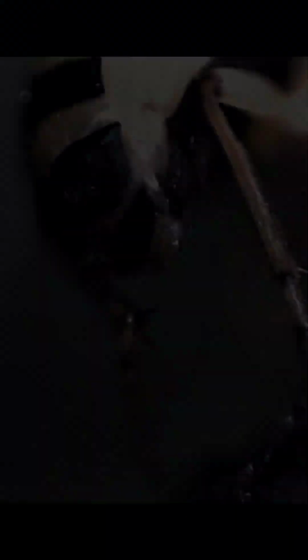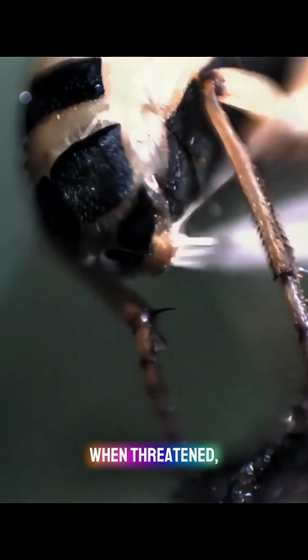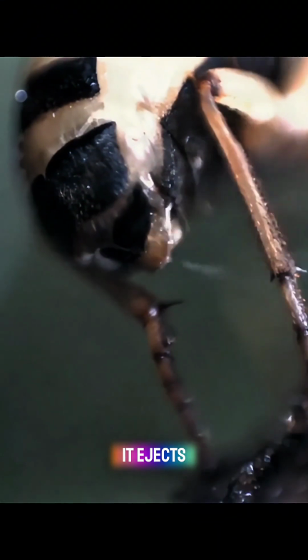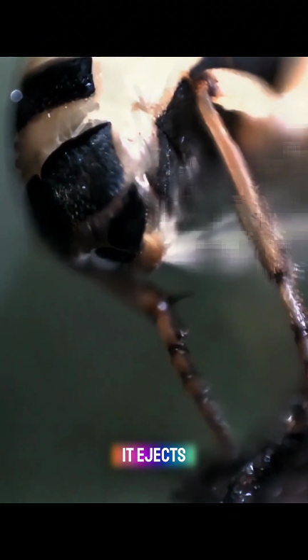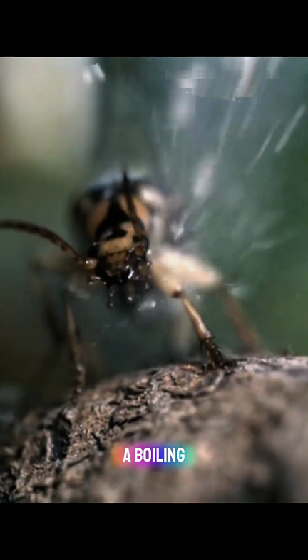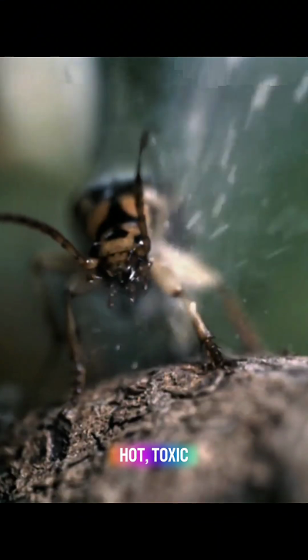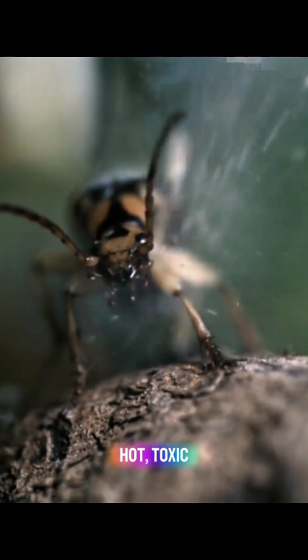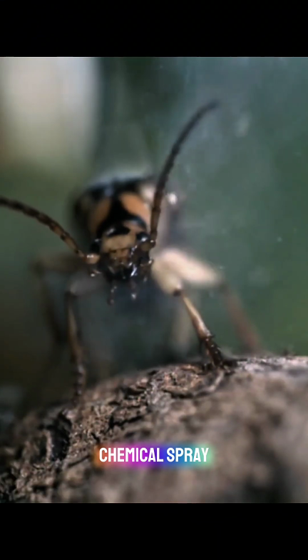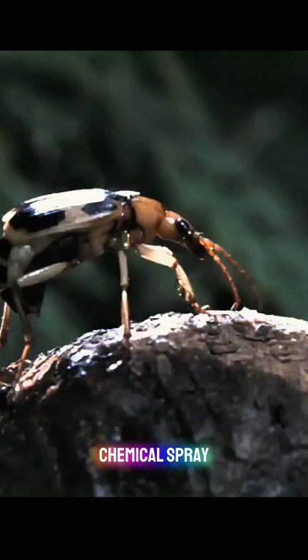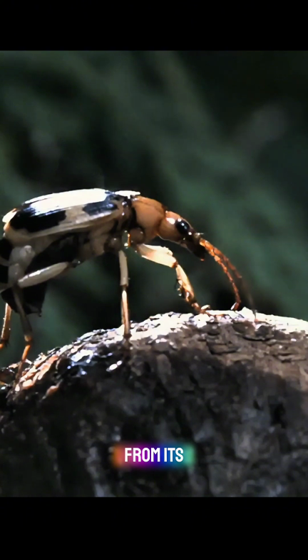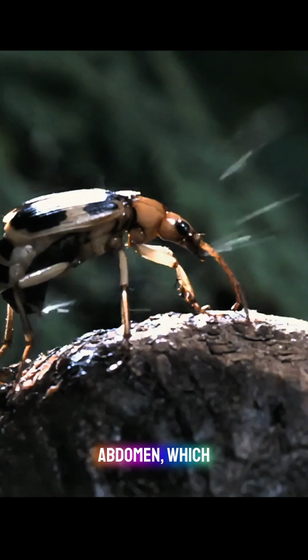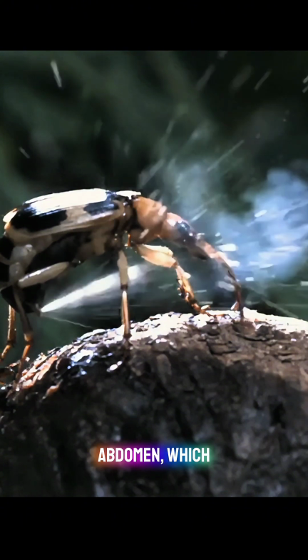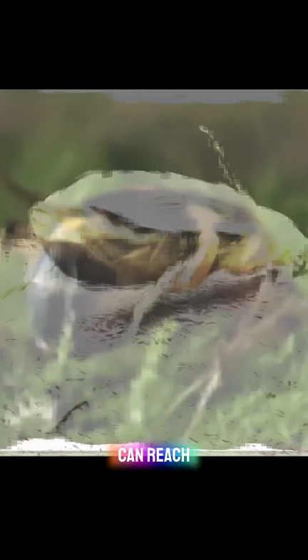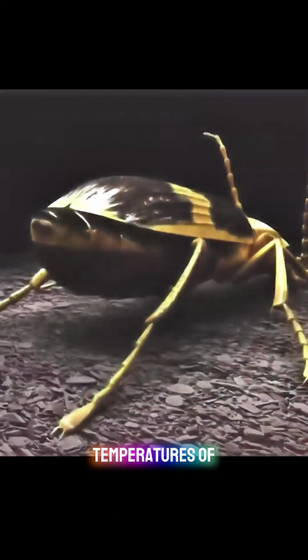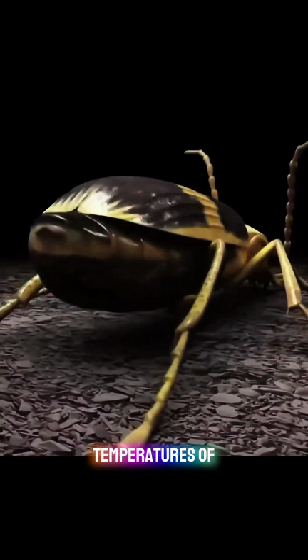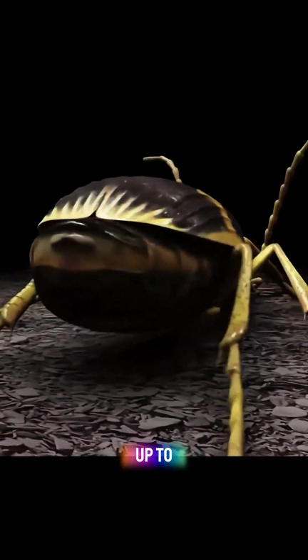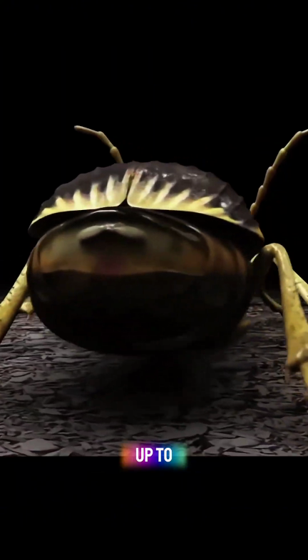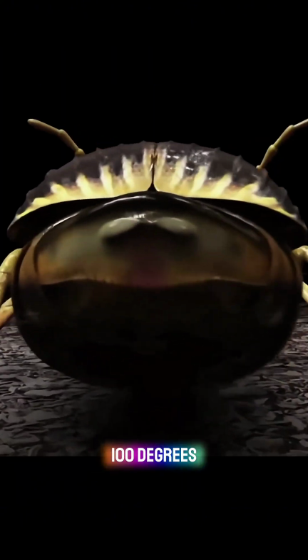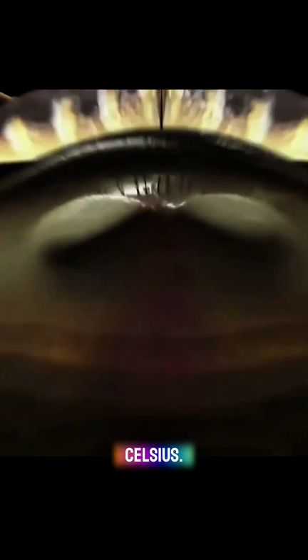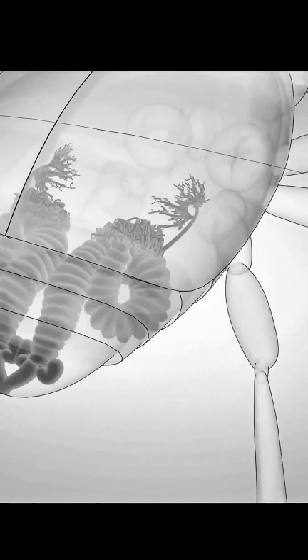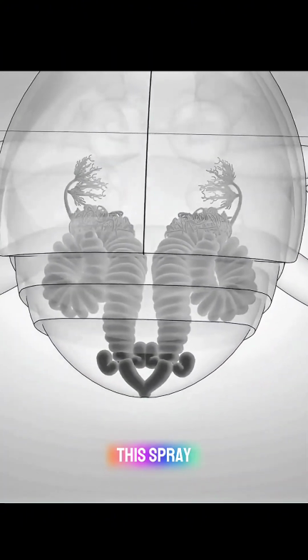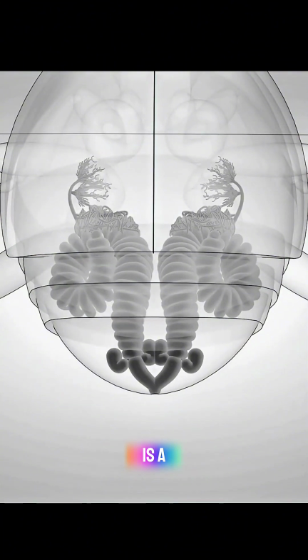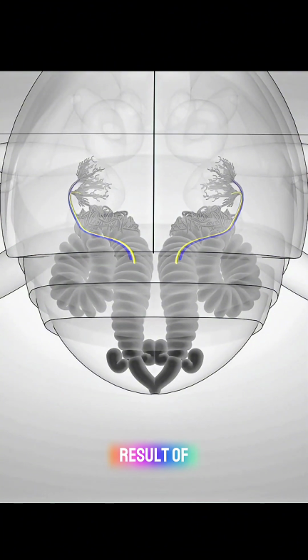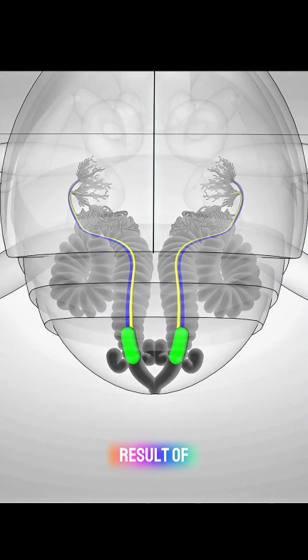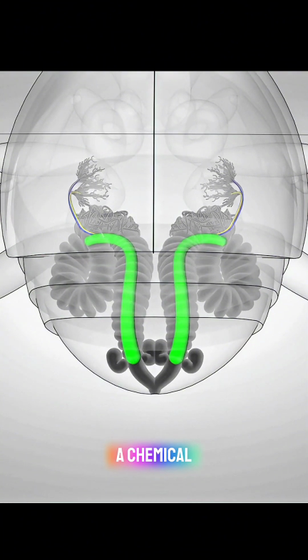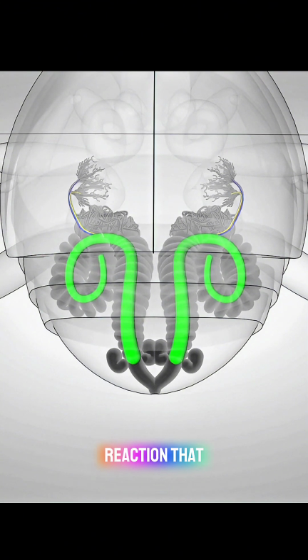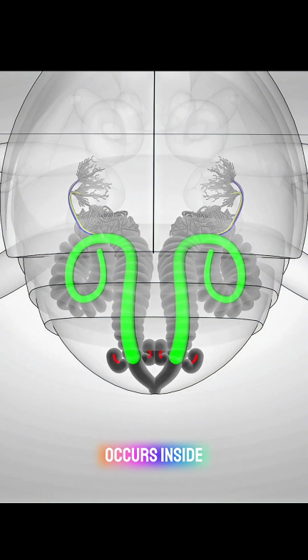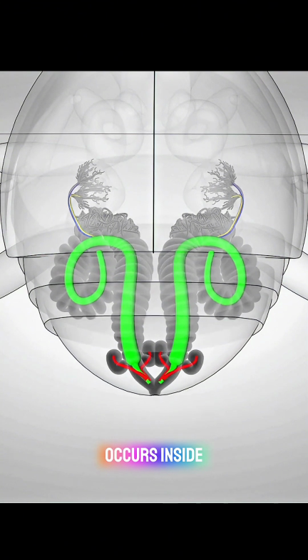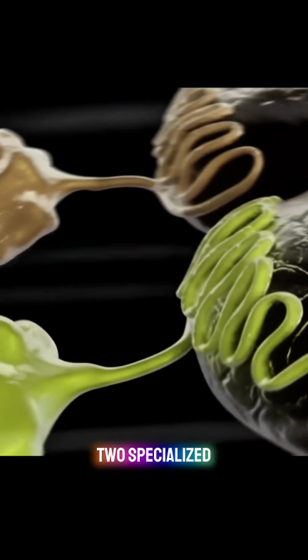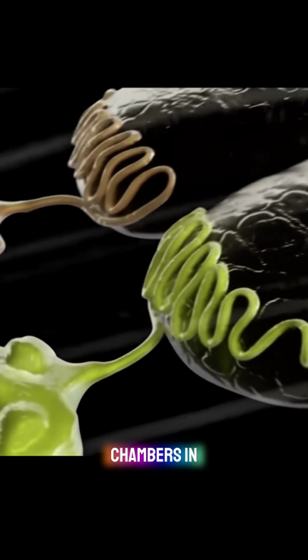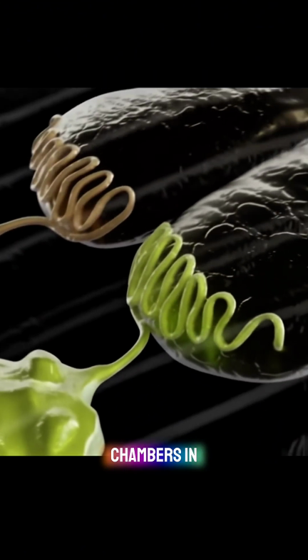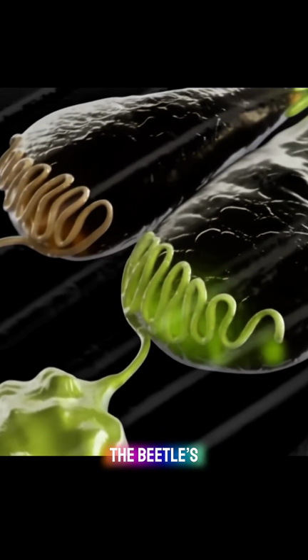When threatened, it ejects a boiling hot toxic chemical spray from its abdomen, which can reach temperatures of up to 100 degrees Celsius. This spray is a result of a chemical reaction that occurs inside two specialized chambers in the beetle's abdomen.